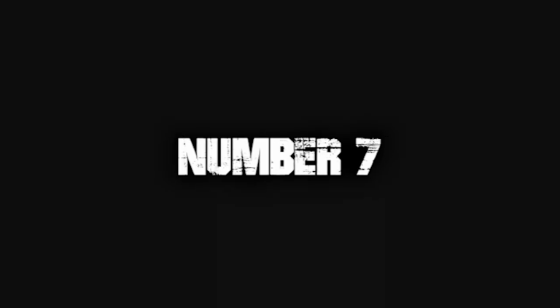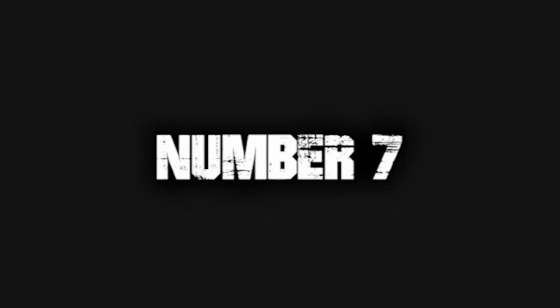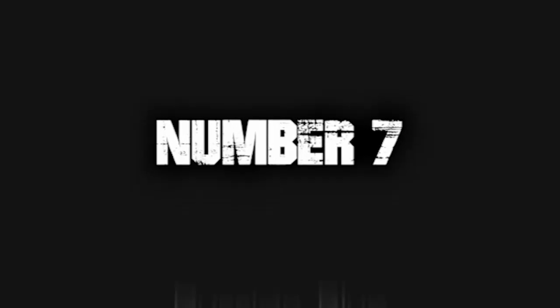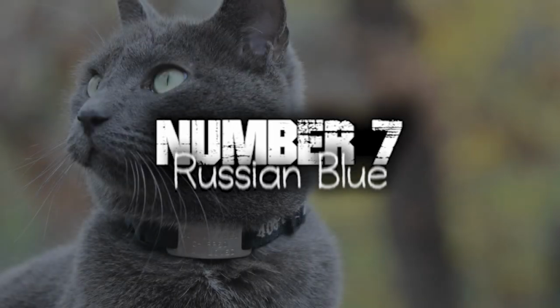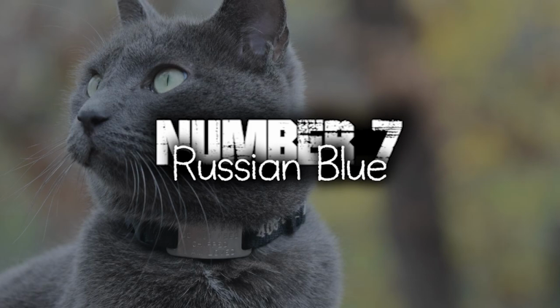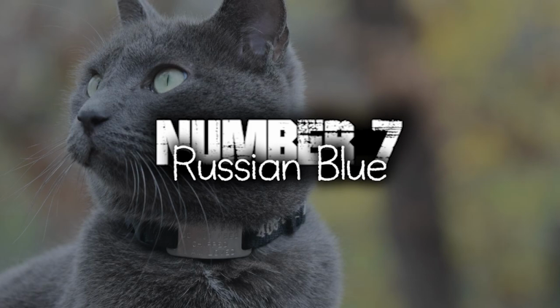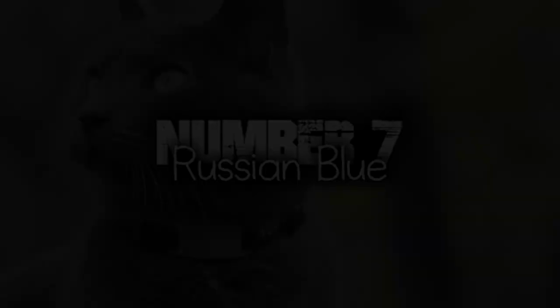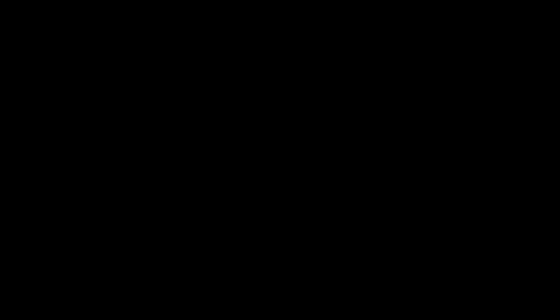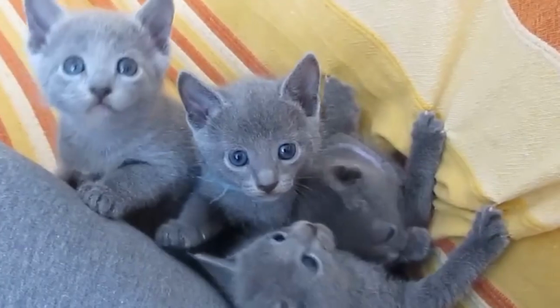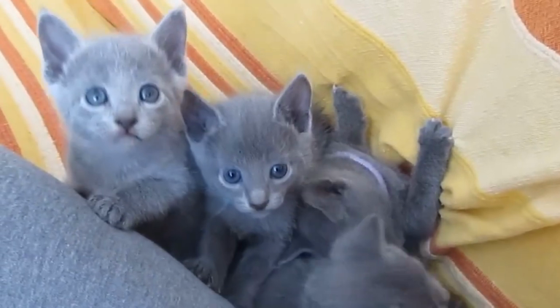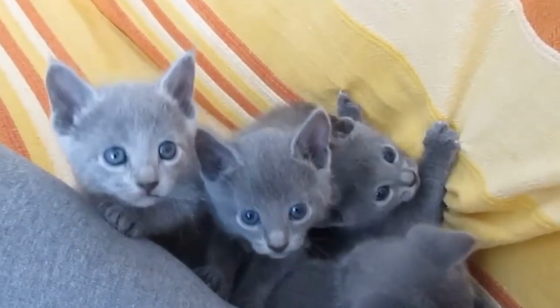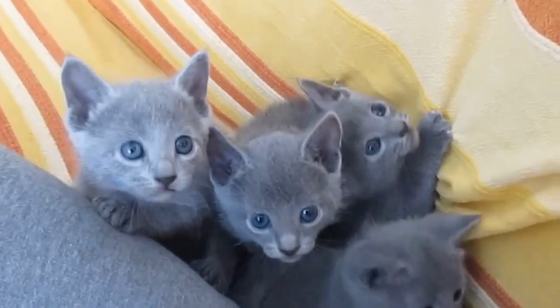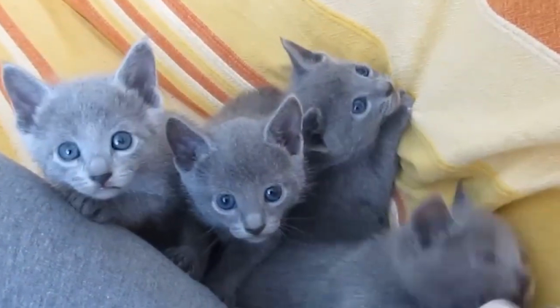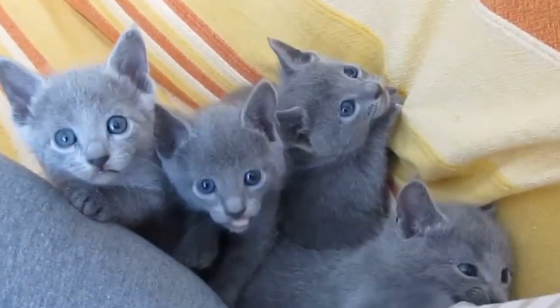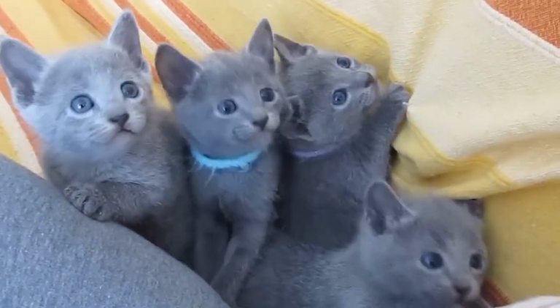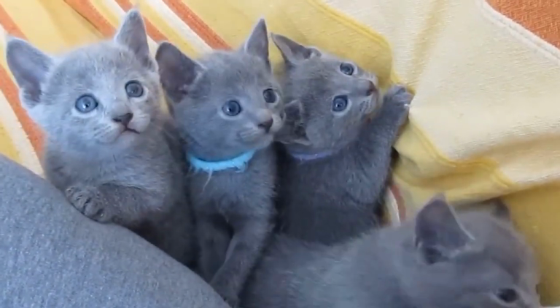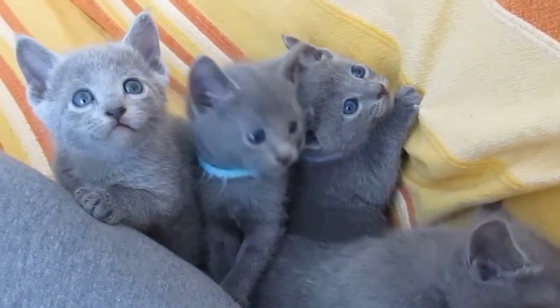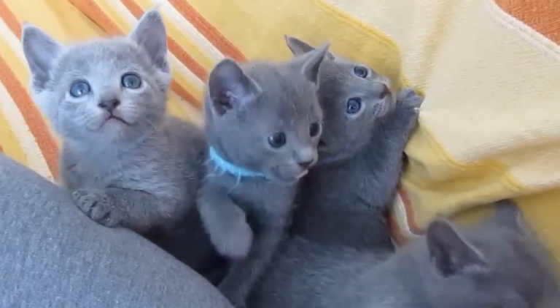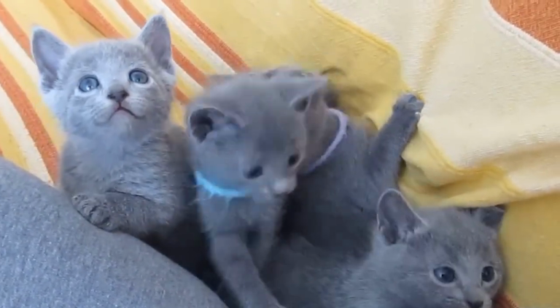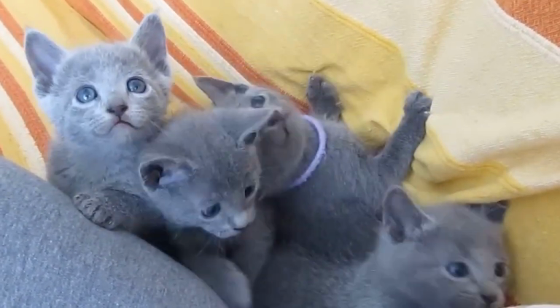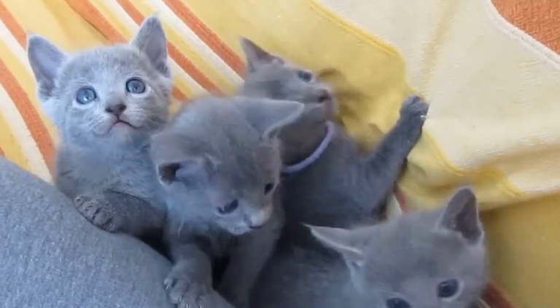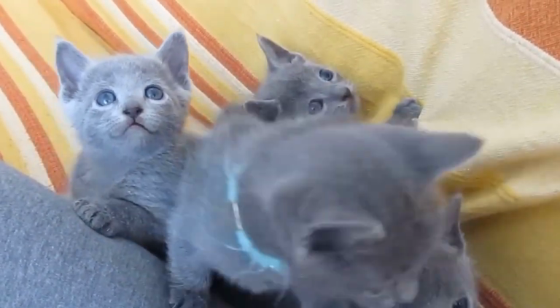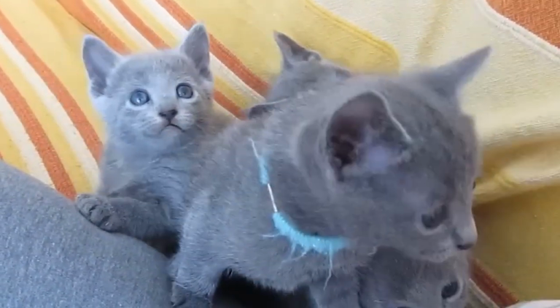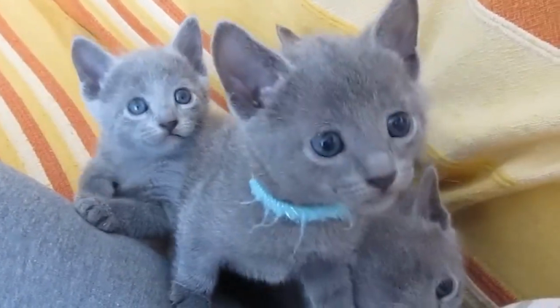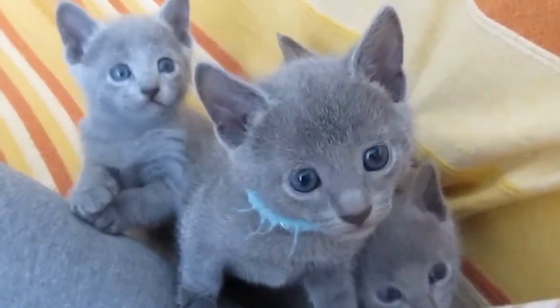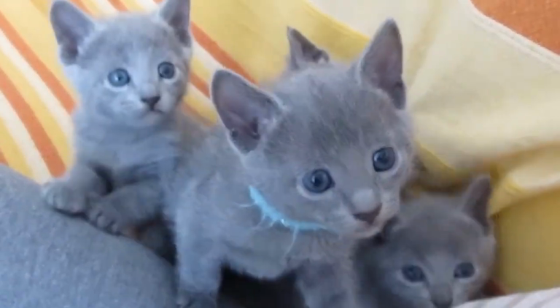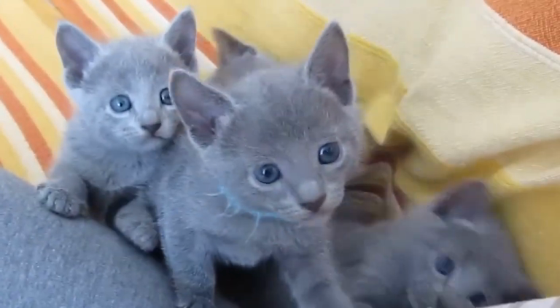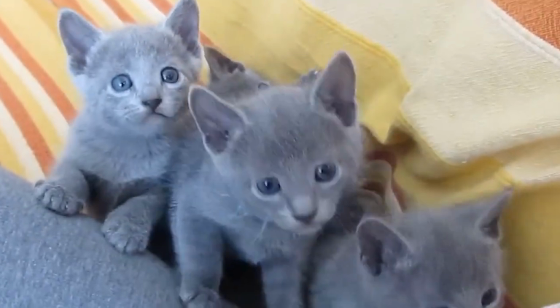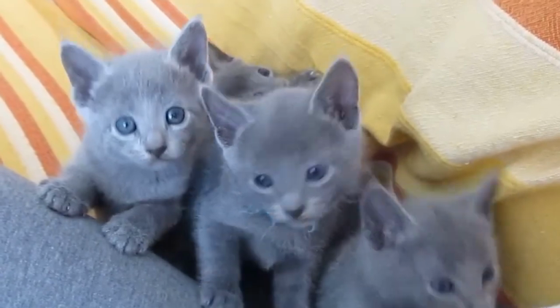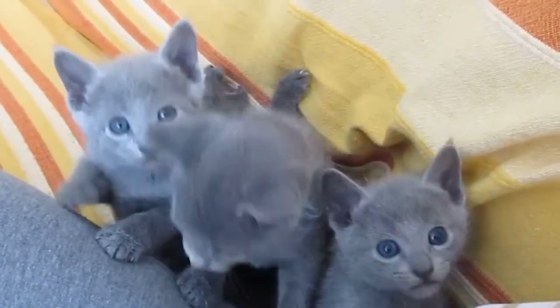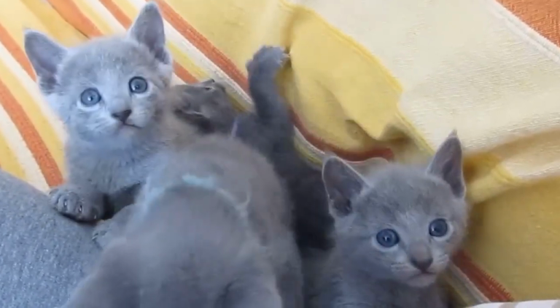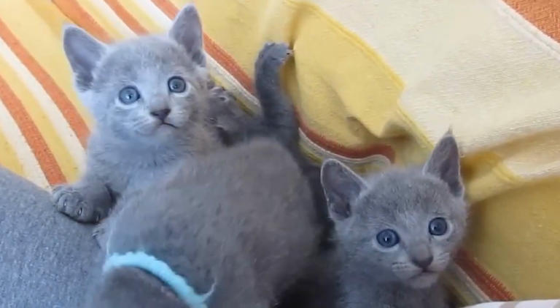Number 7. Russian Blue. Russian Blues have a graceful and elegant appearance with their sleek, dense blue-gray coat and lithe body. Their fur is short and plush, with a silver-tipped appearance that gives them a shimmering effect.